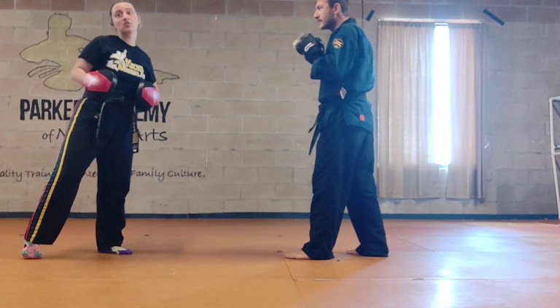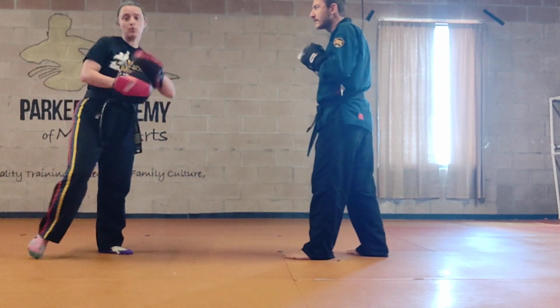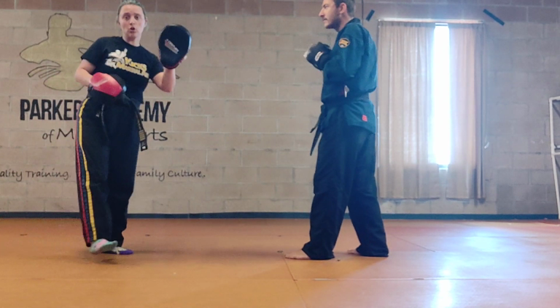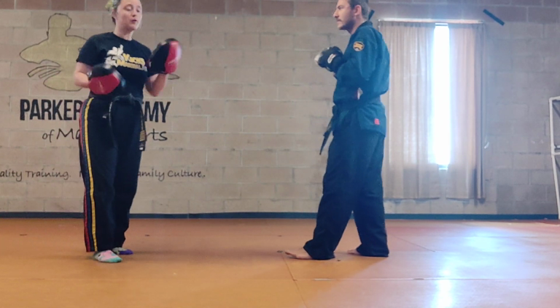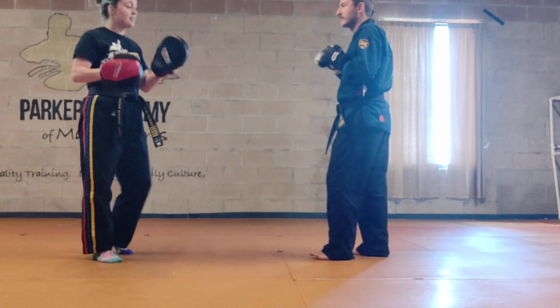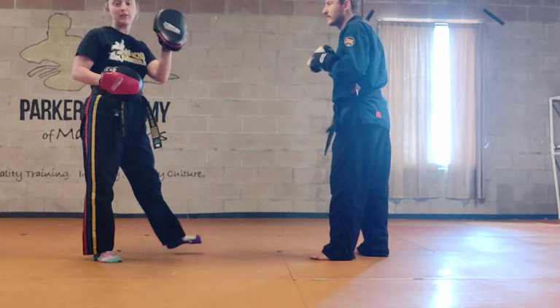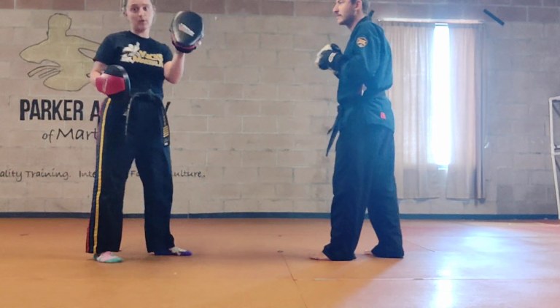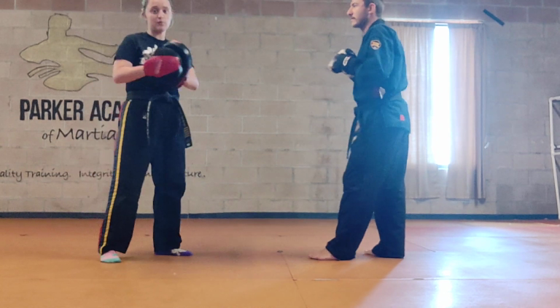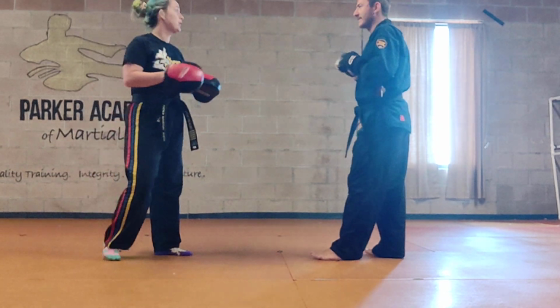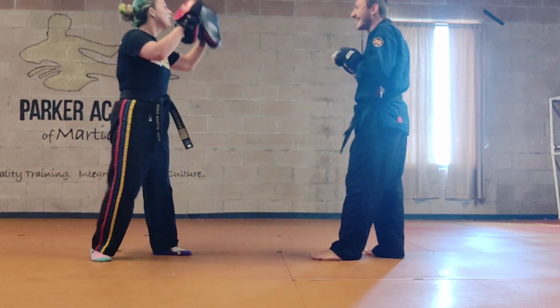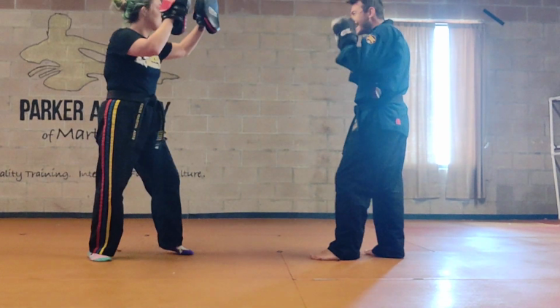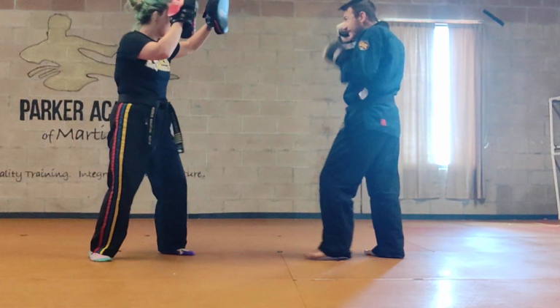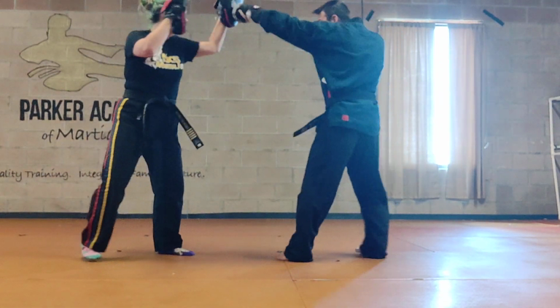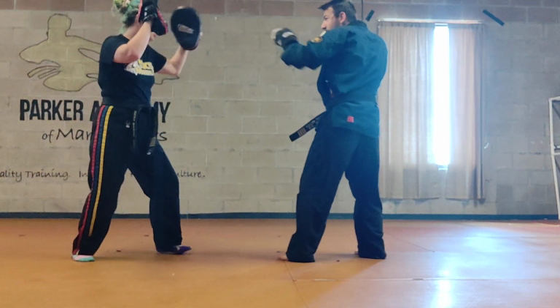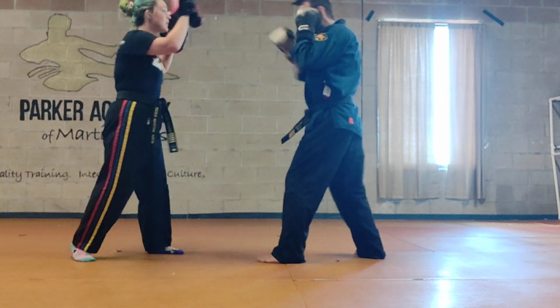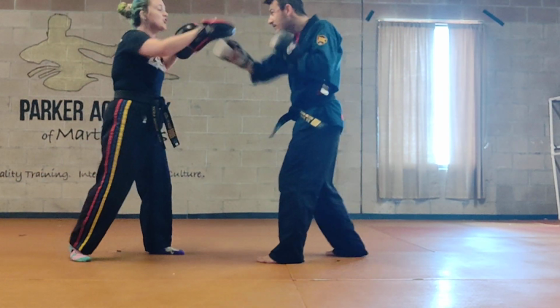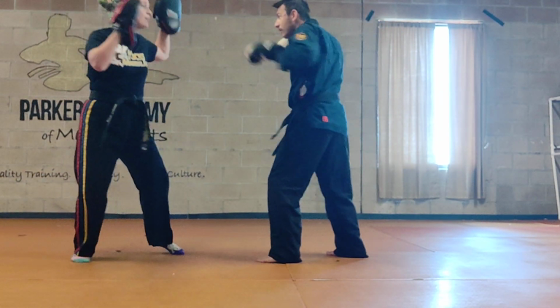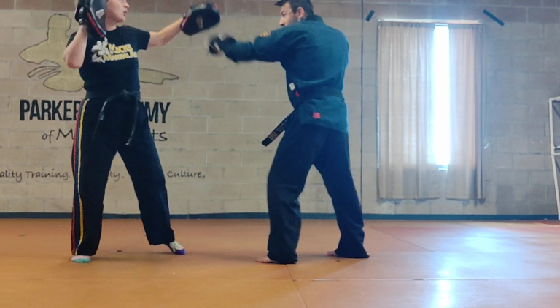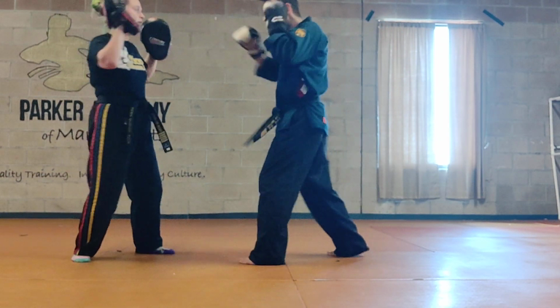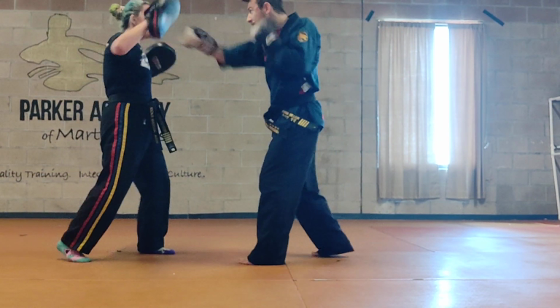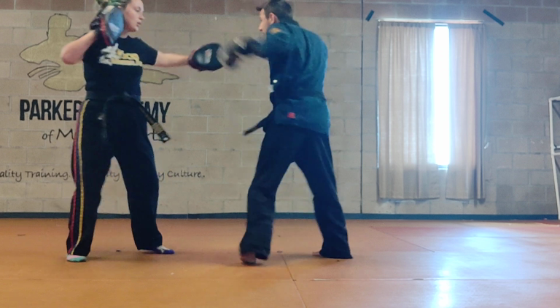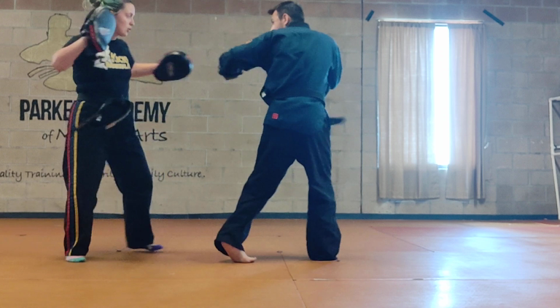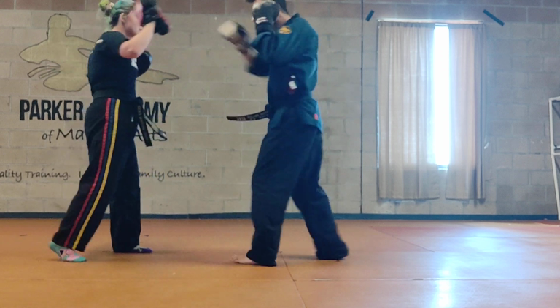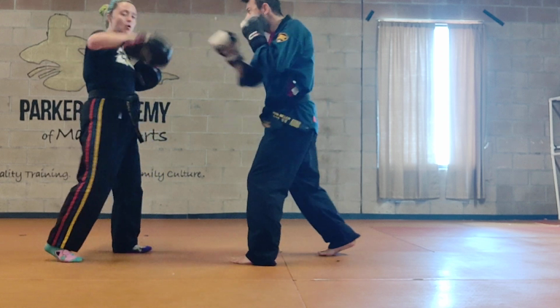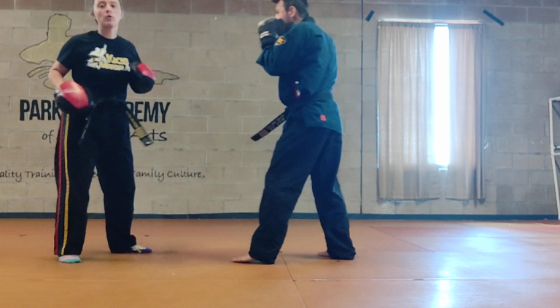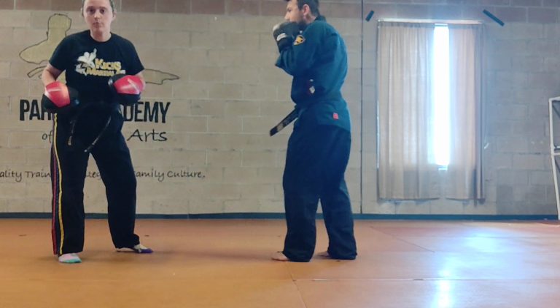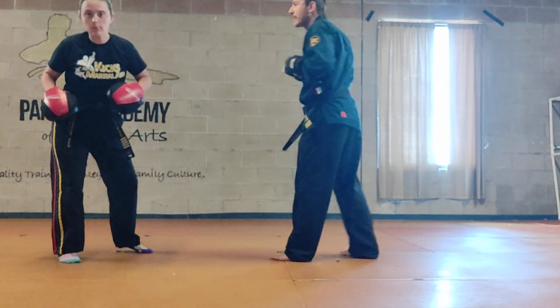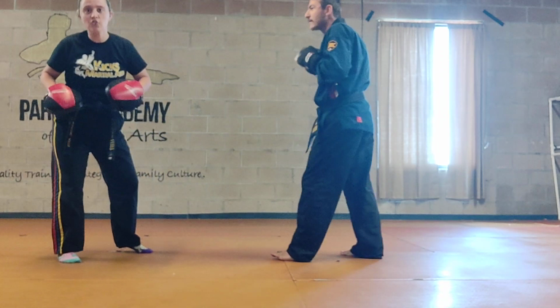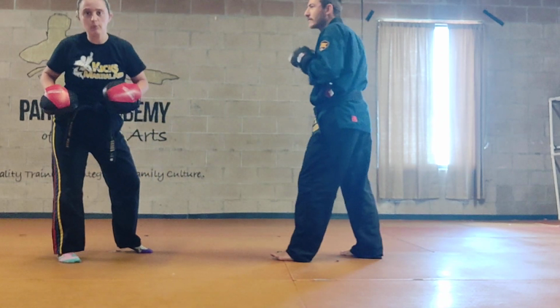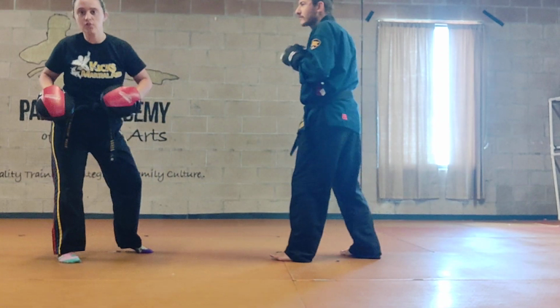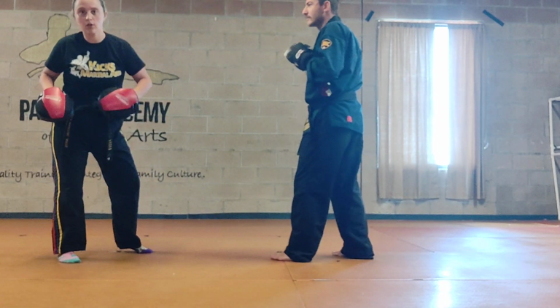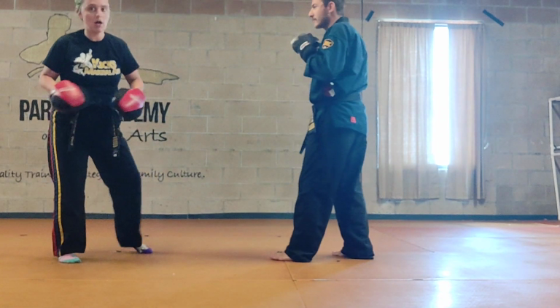Combination number two — you can't see my fingers, but I just pointed. We're going to go jab, cross, jab, cross, hook, cross. One more time: jab, cross, jab, cross, poke, cross.